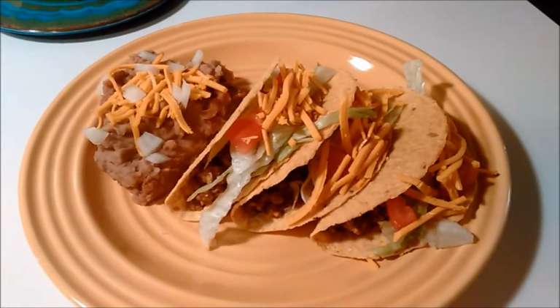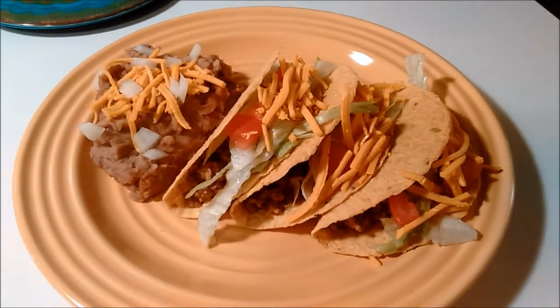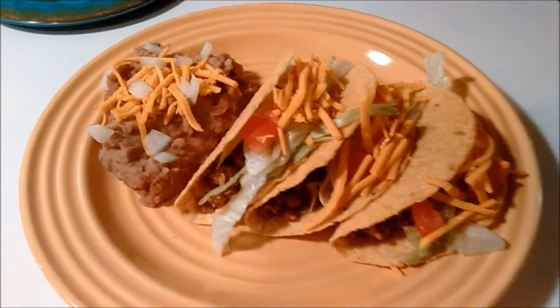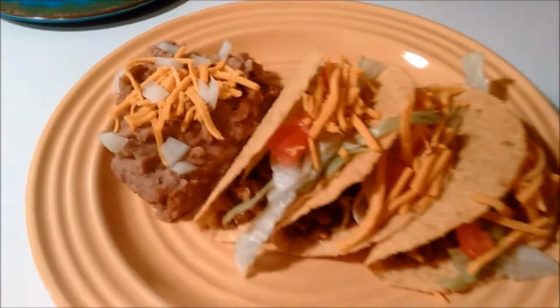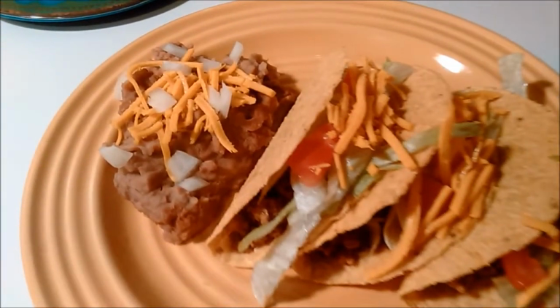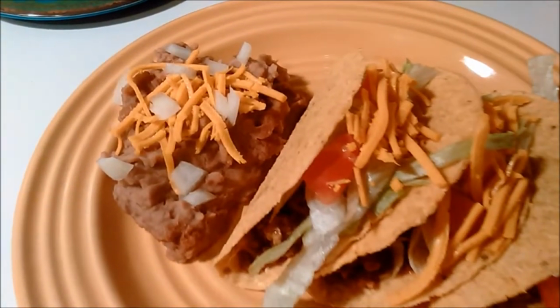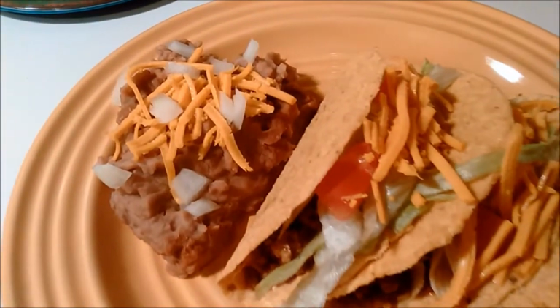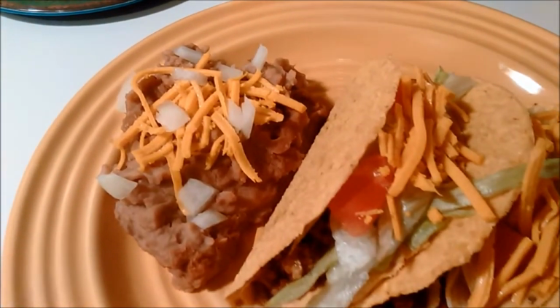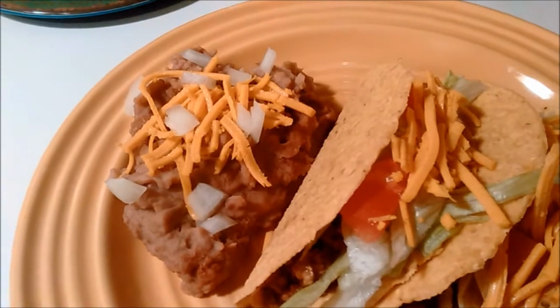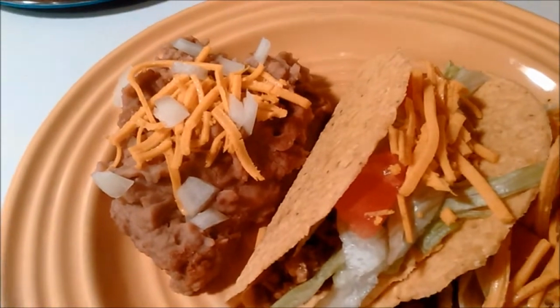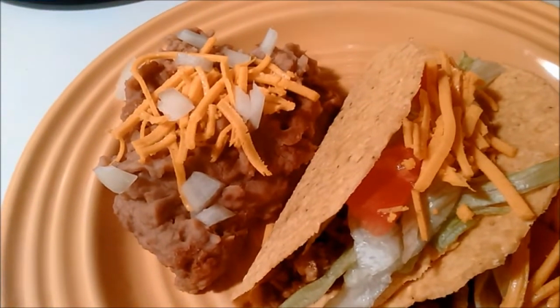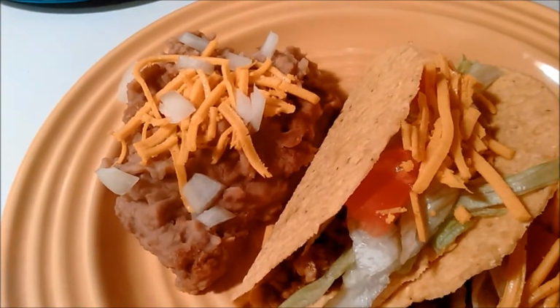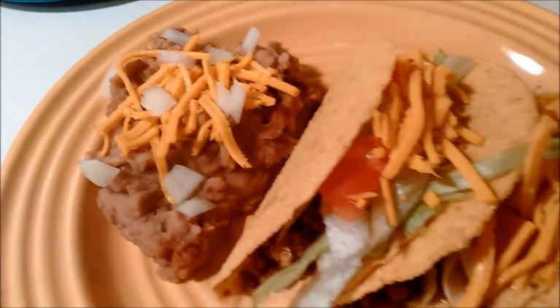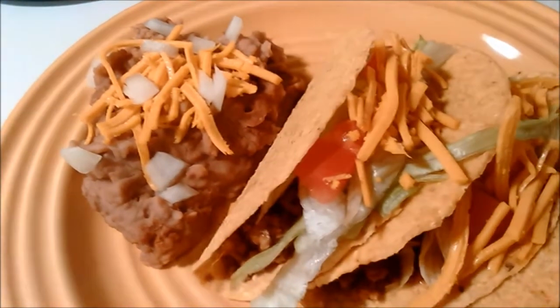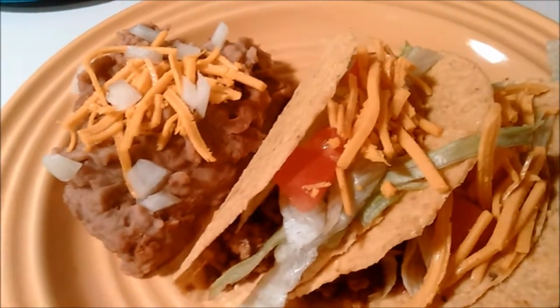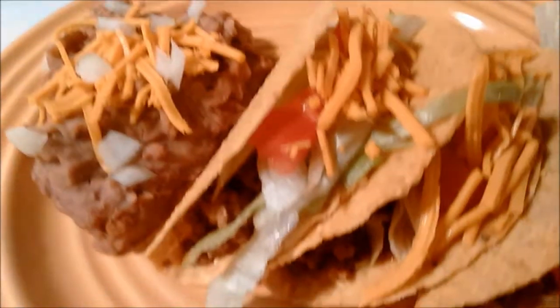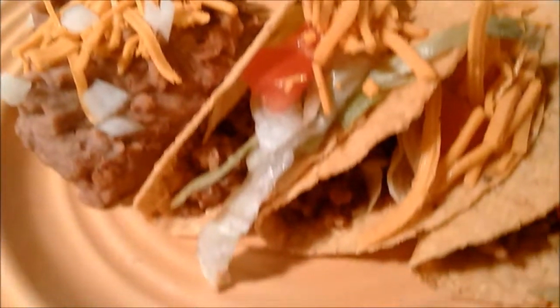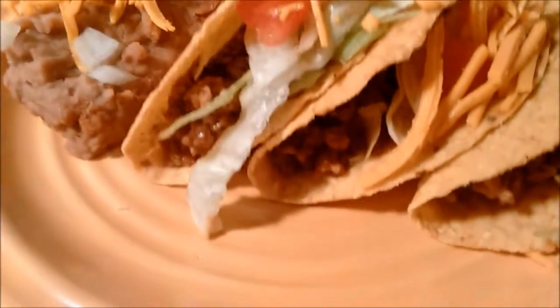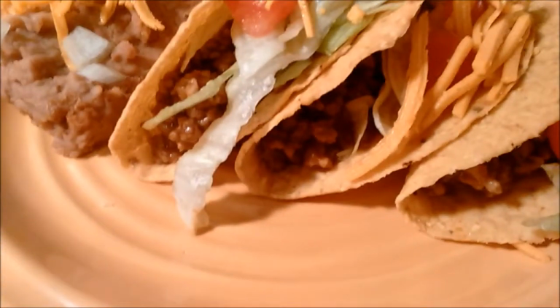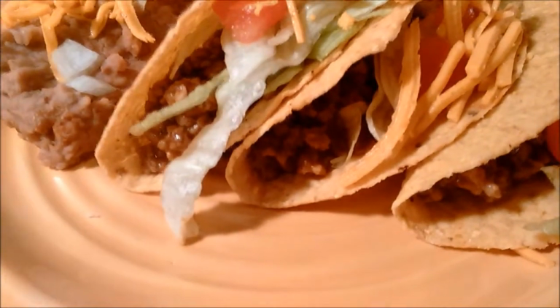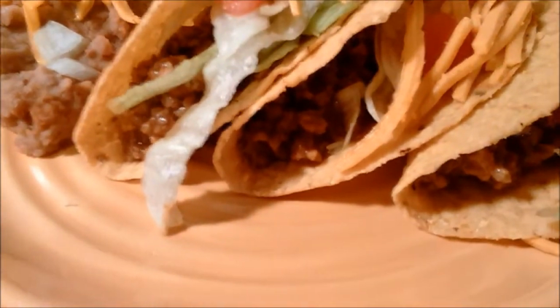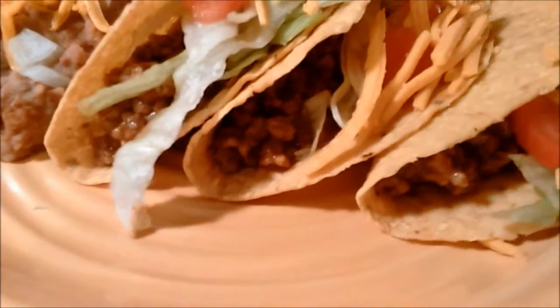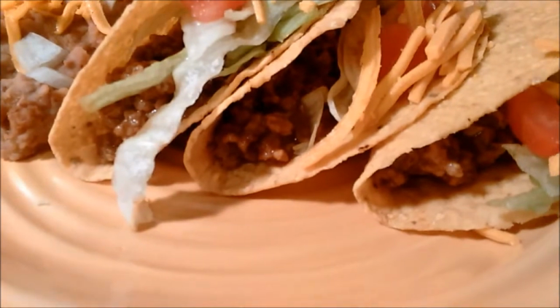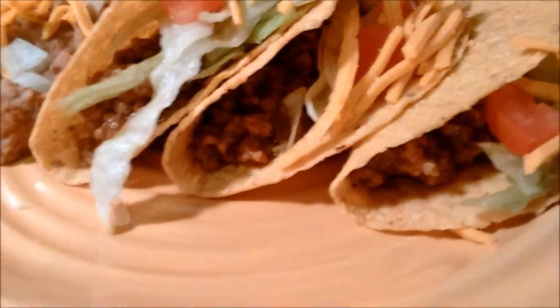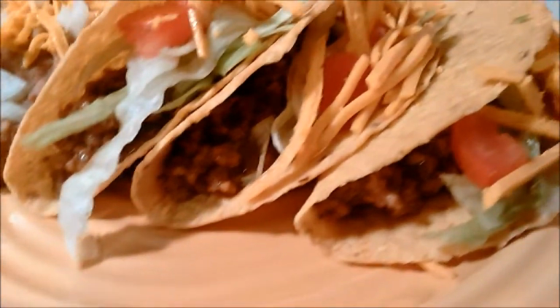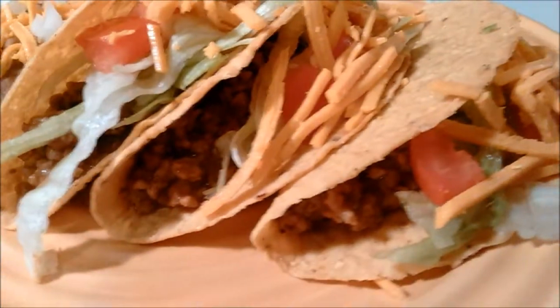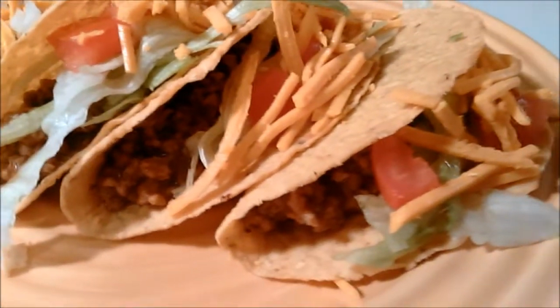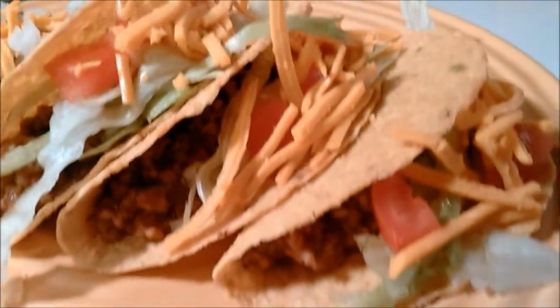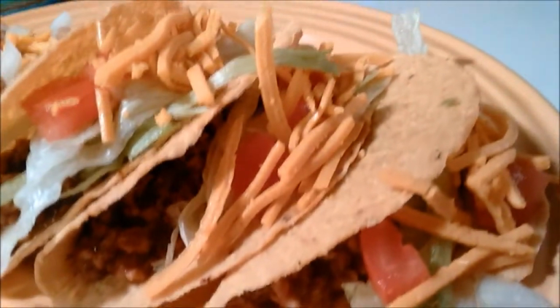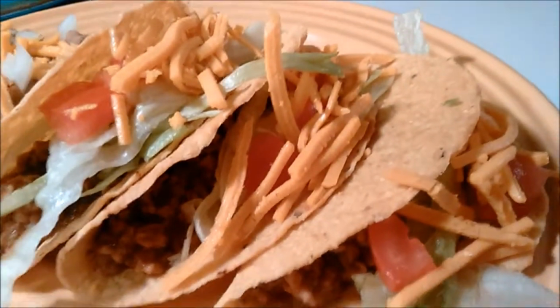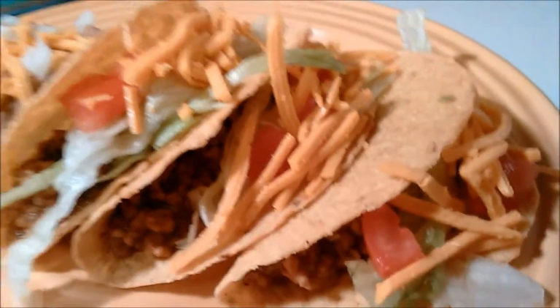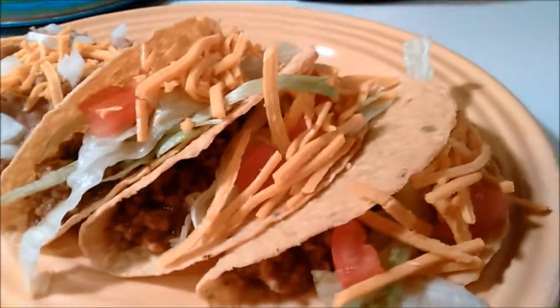If you wanted to make it a supreme, you could always add some Tofutti Sour Supreme or sour cream alternative to it. The refried beans are simply topped with some of the cheddar style shreds and some chopped onion, the way Taco Bell does.